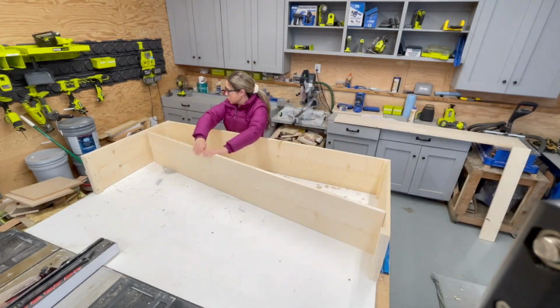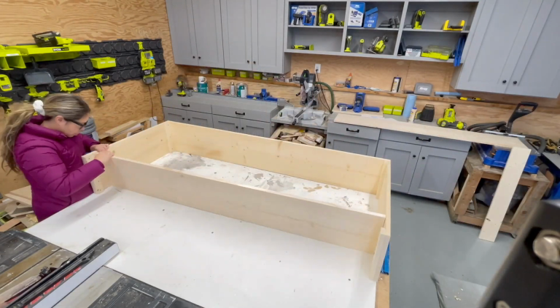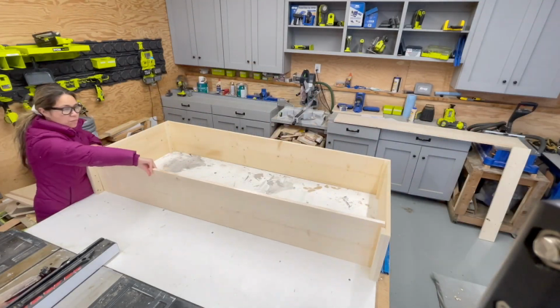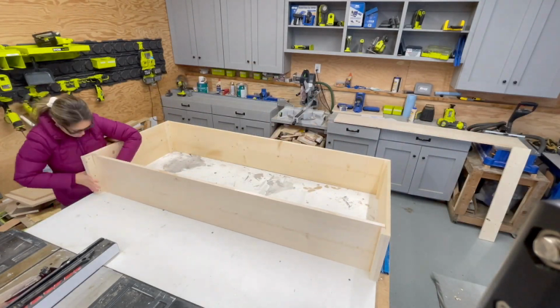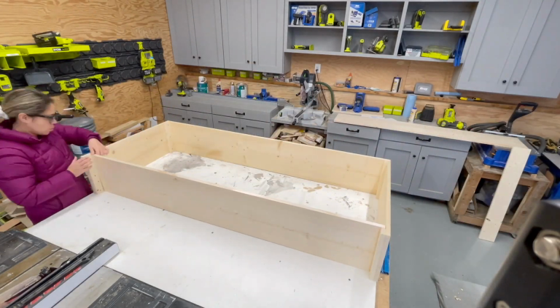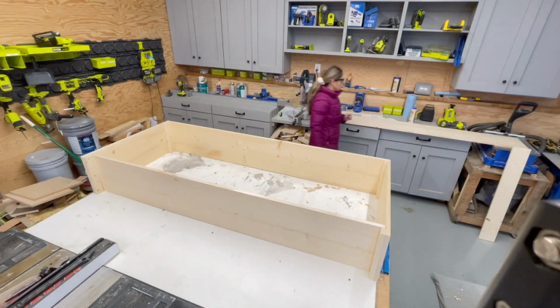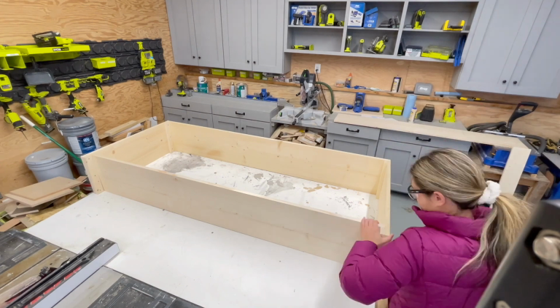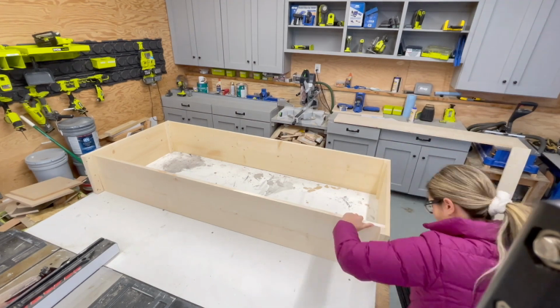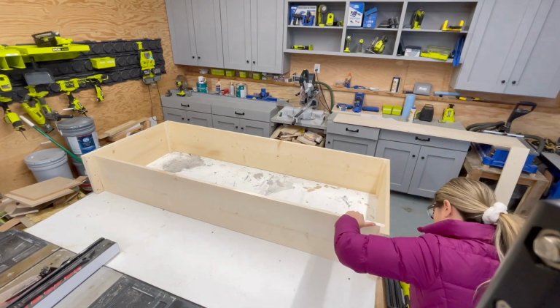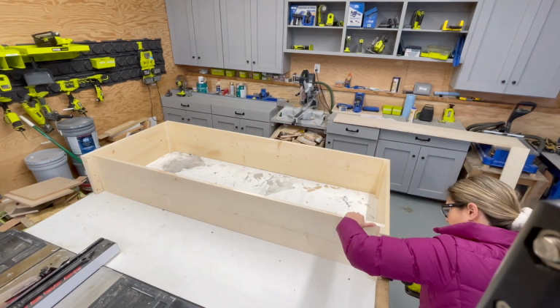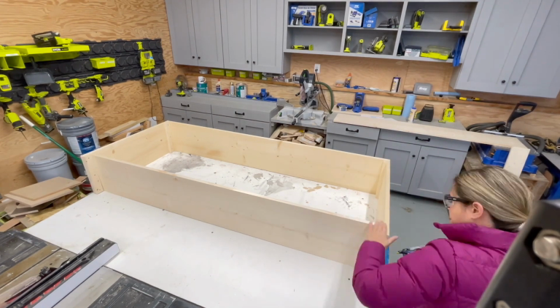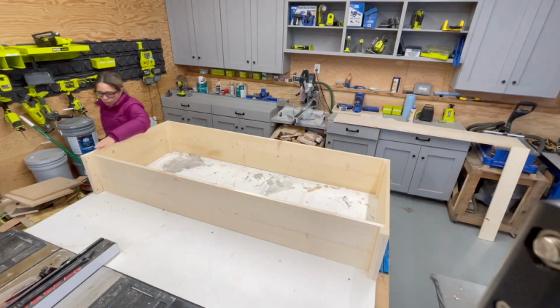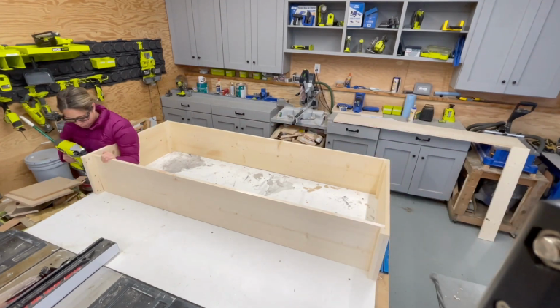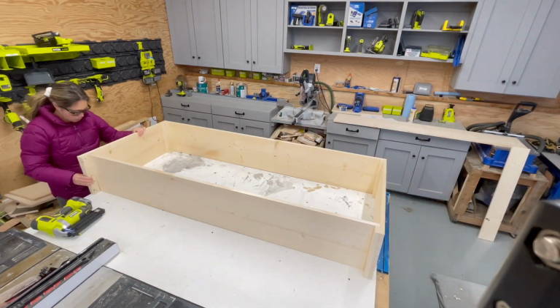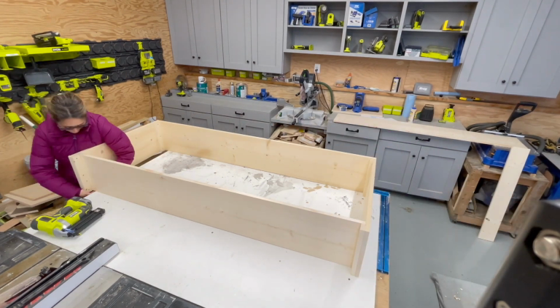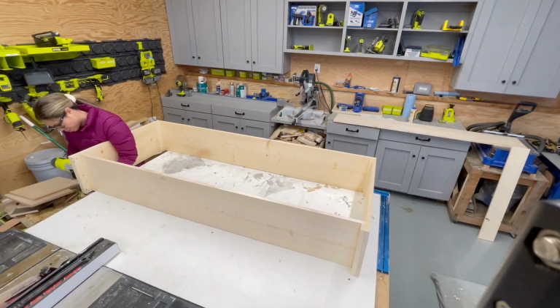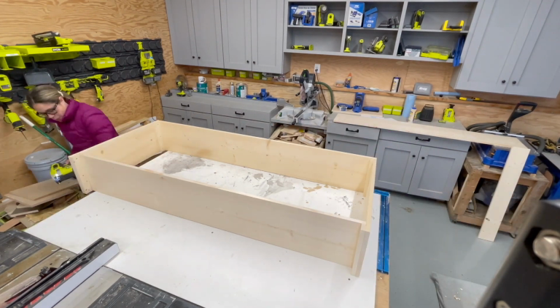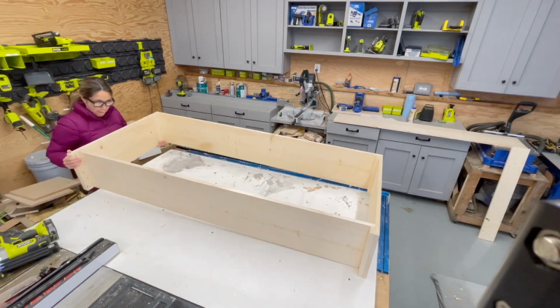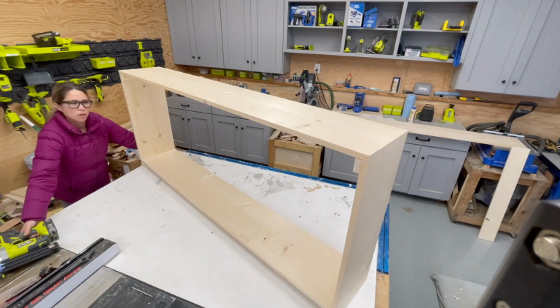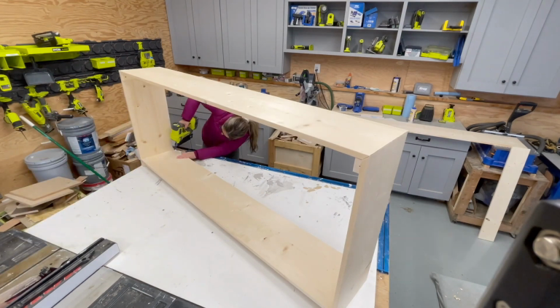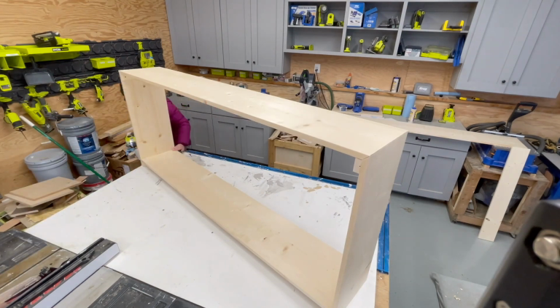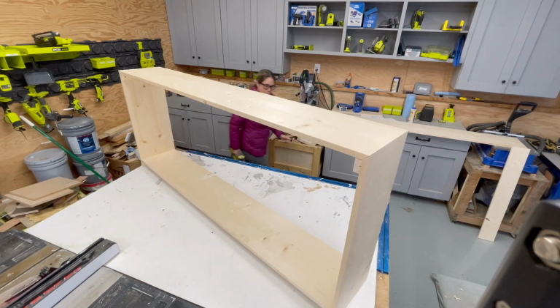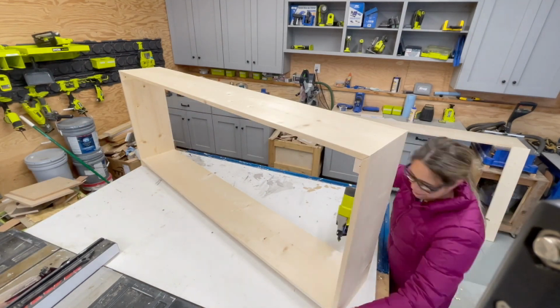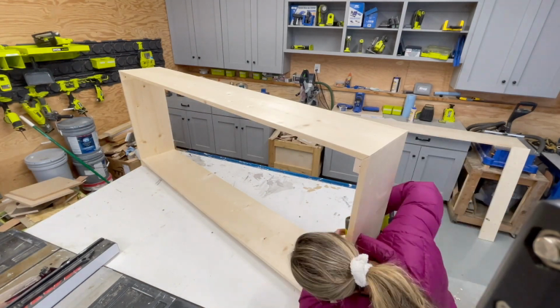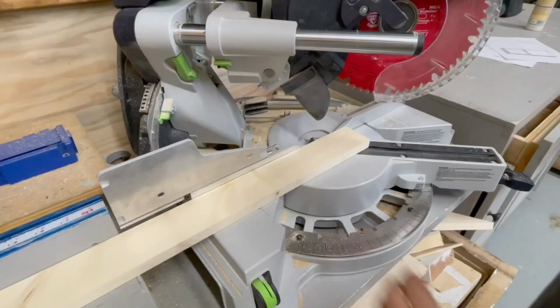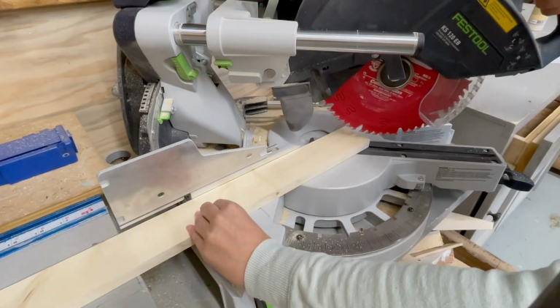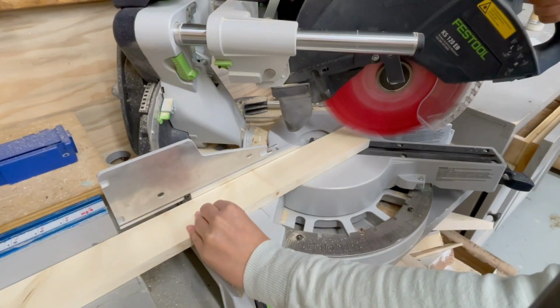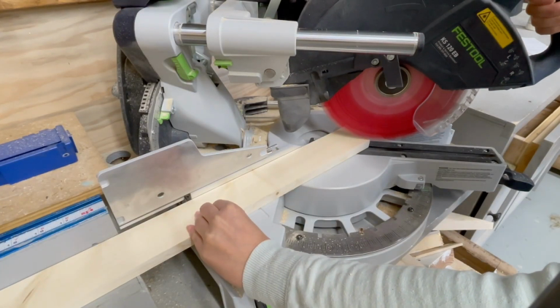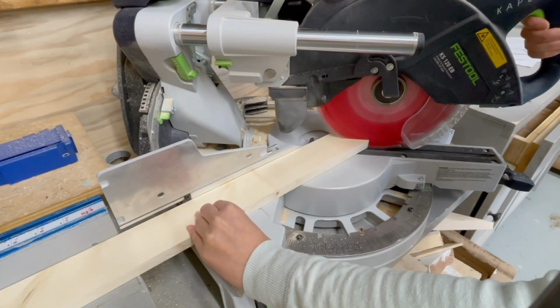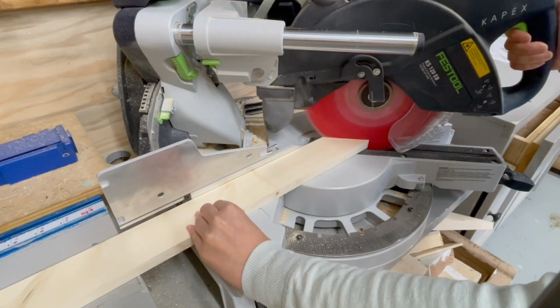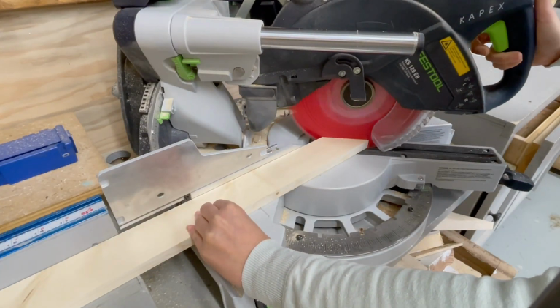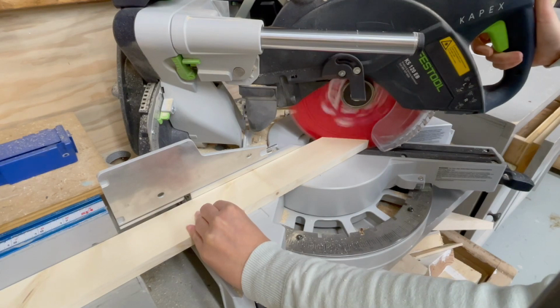Then I add the bottom shelf in there and nail it in place. After I get done nailing it all together, I took a square, measuring opposite diagonals and making sure they match, and then let the glue dry.